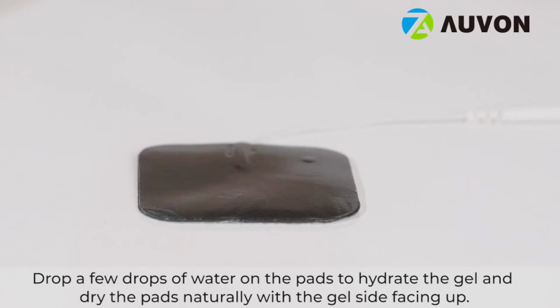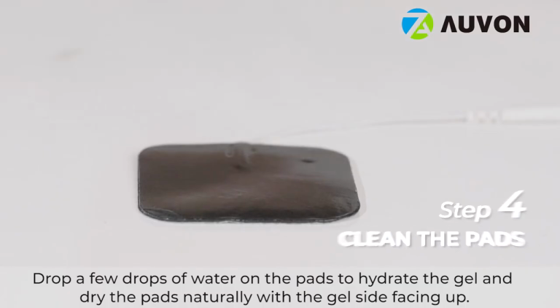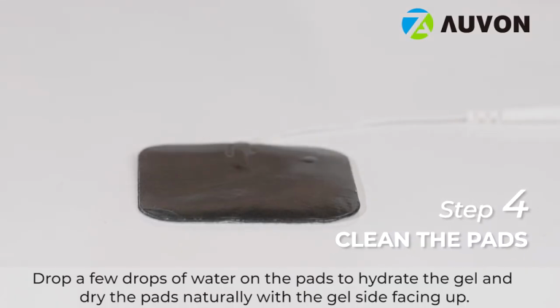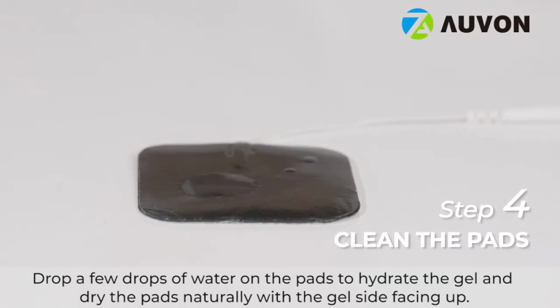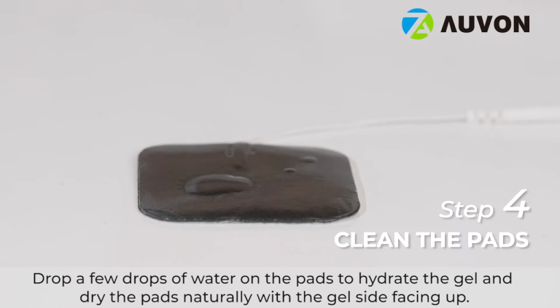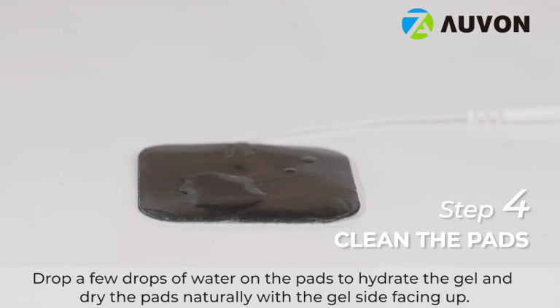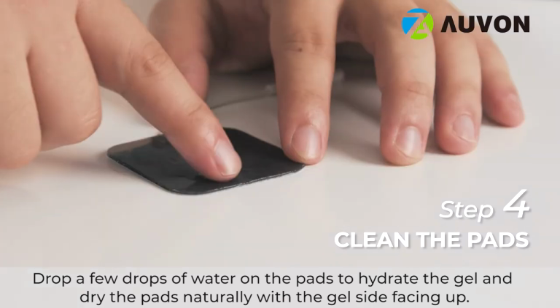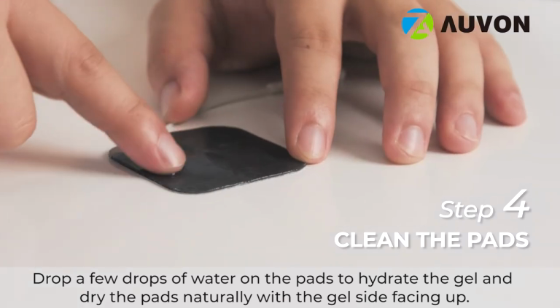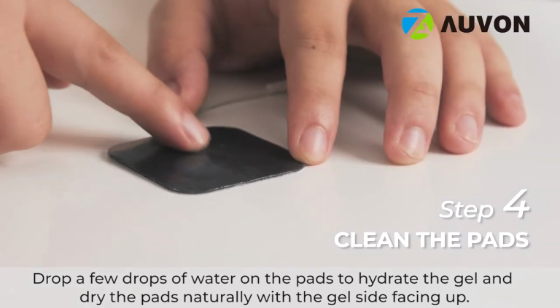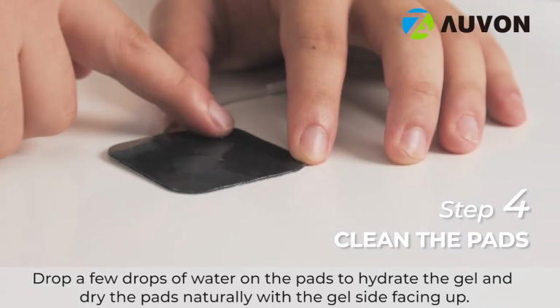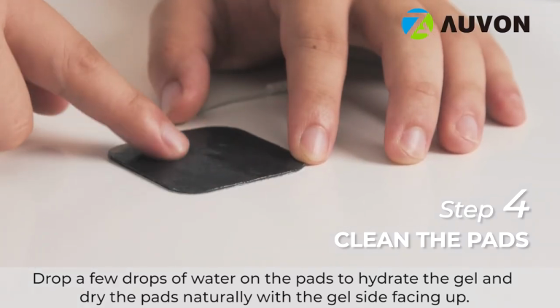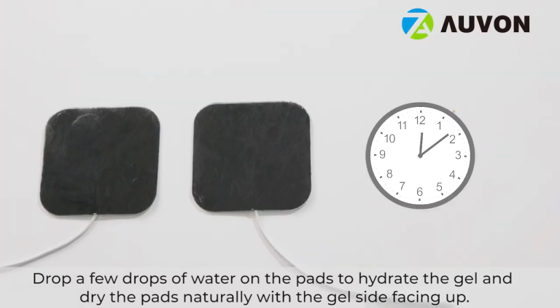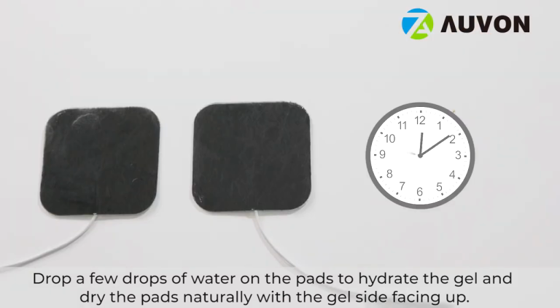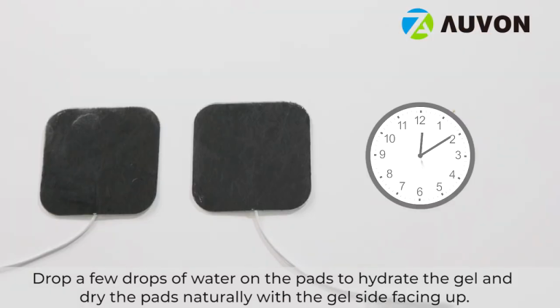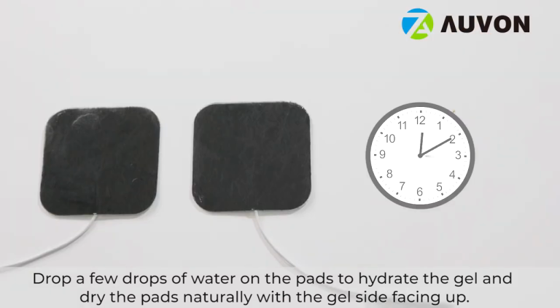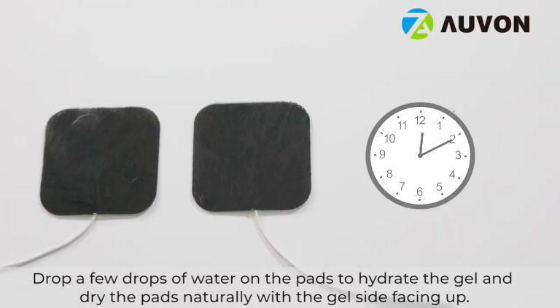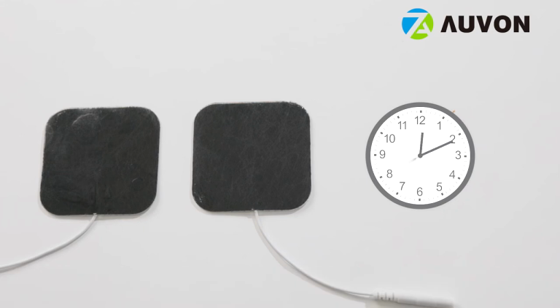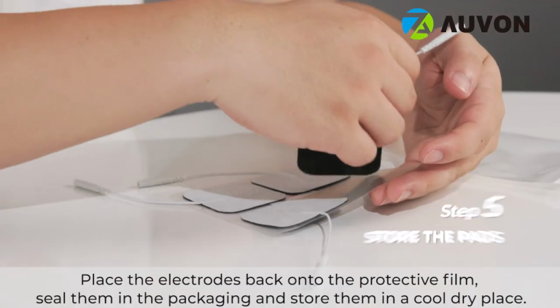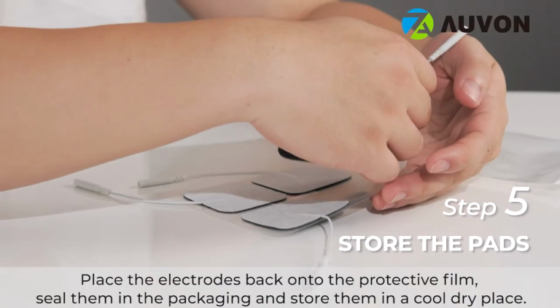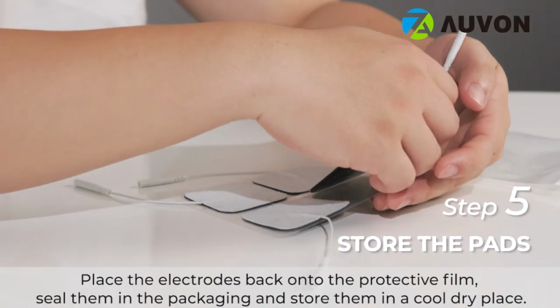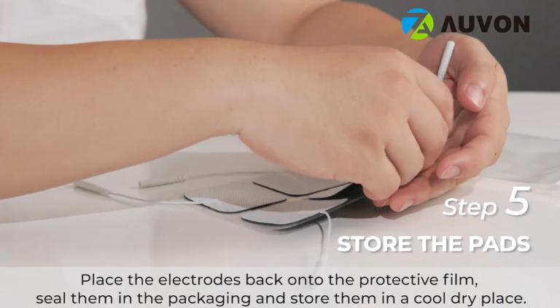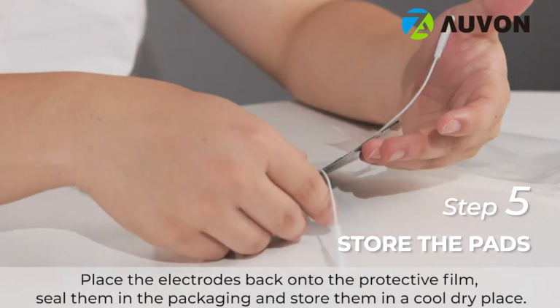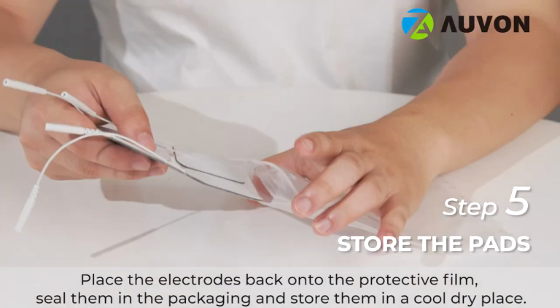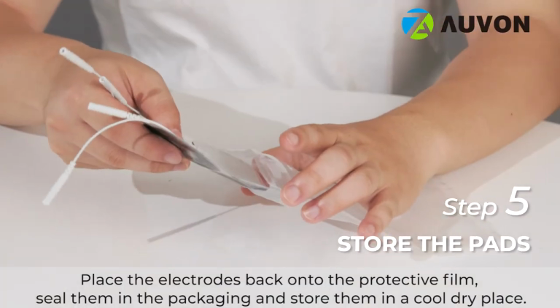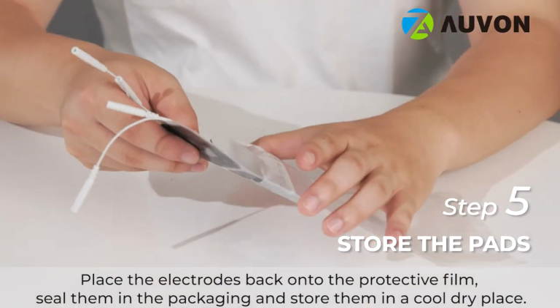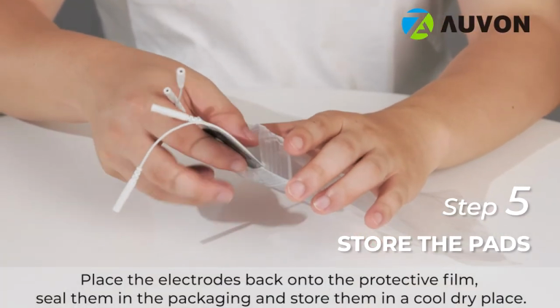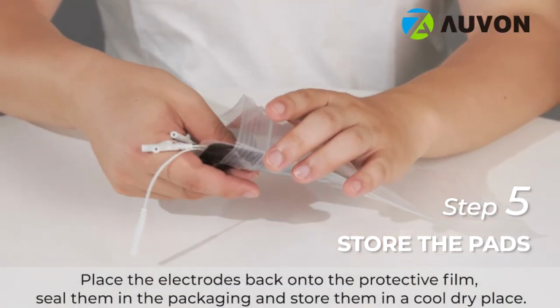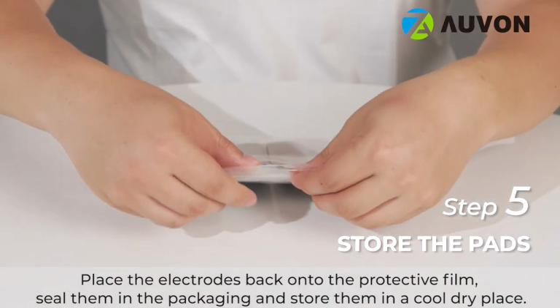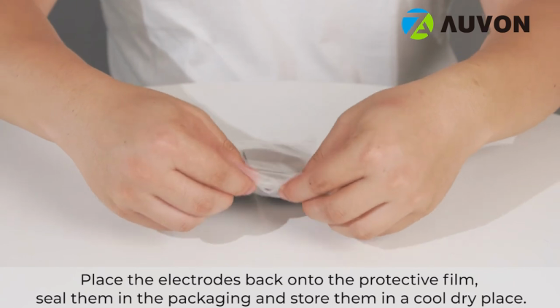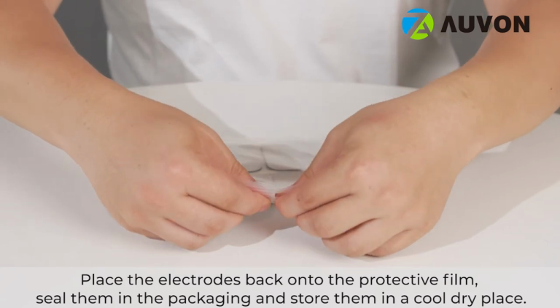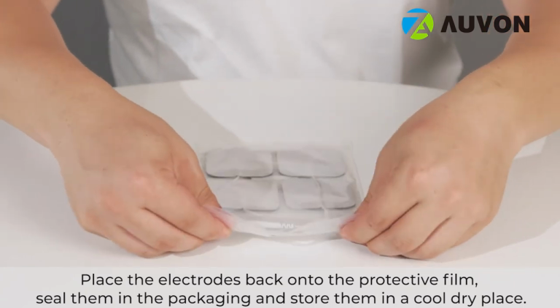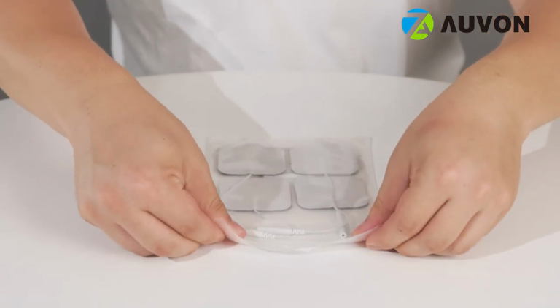Drop a few drops of water on the pads to hydrate the gel, and dry the pads naturally with the gel side facing up. Place the electrodes back onto the protective film, seal them in the packaging, and store them in a cool dry place.